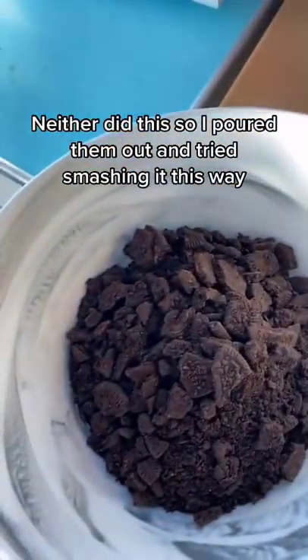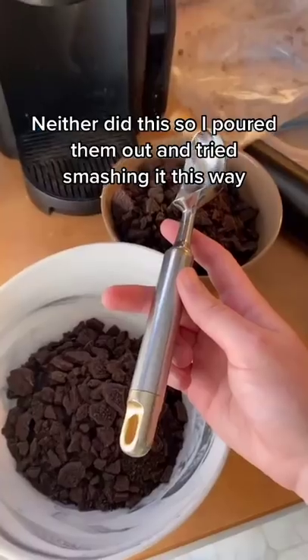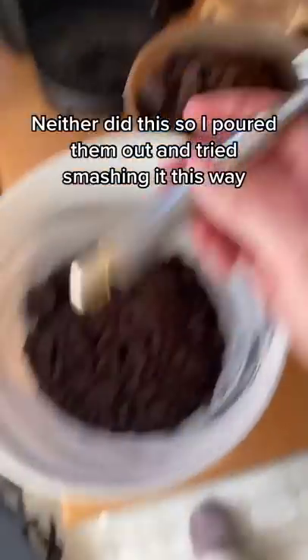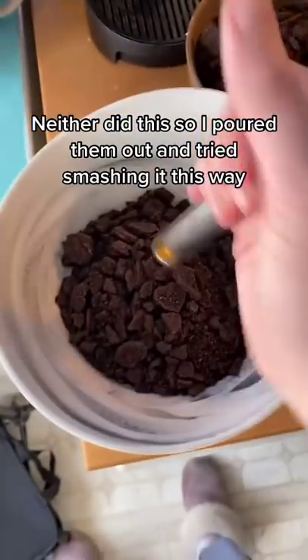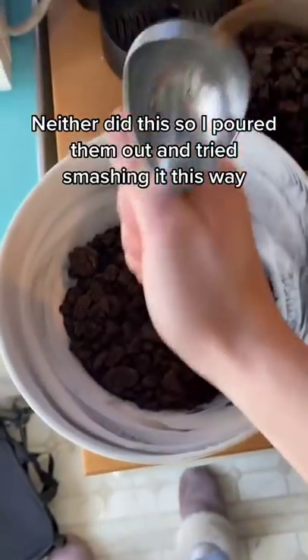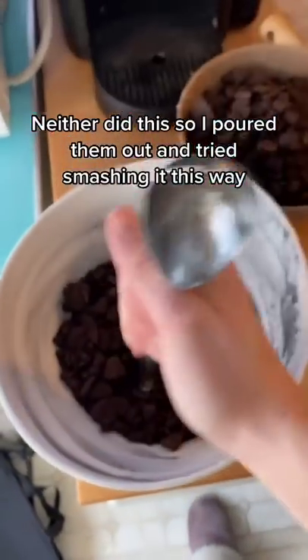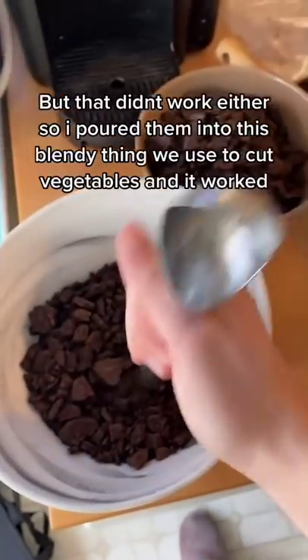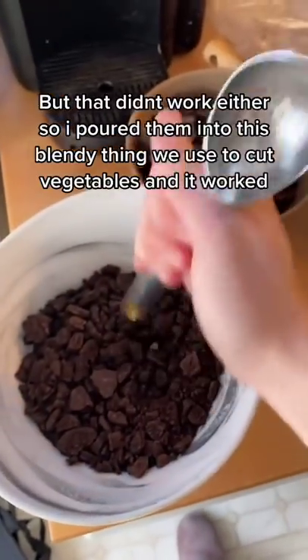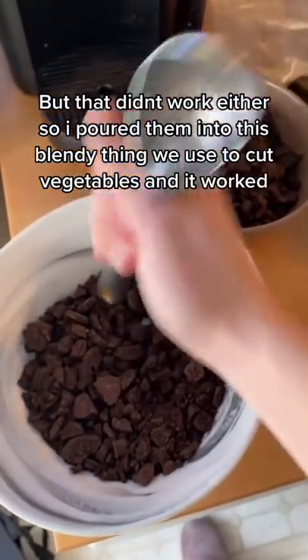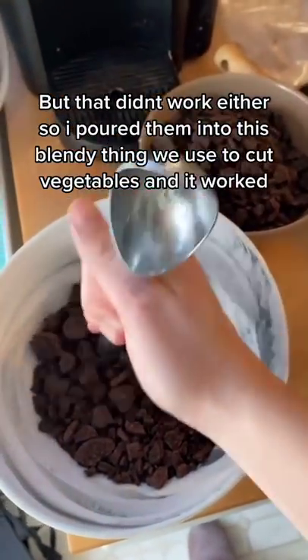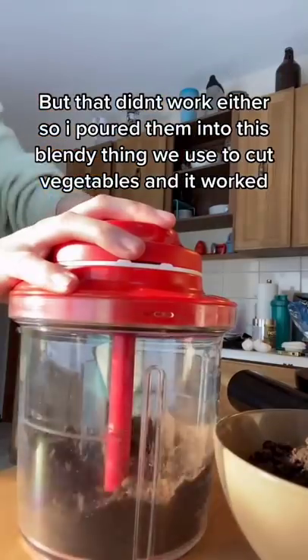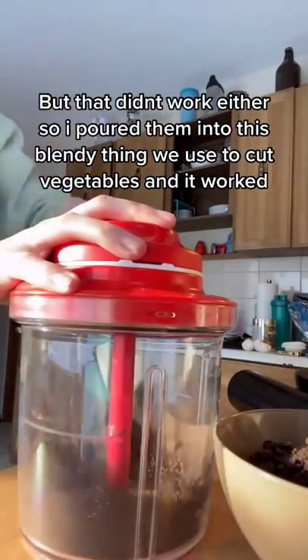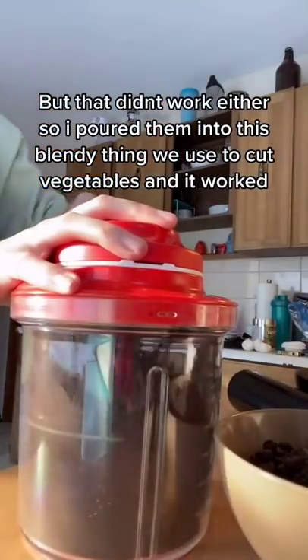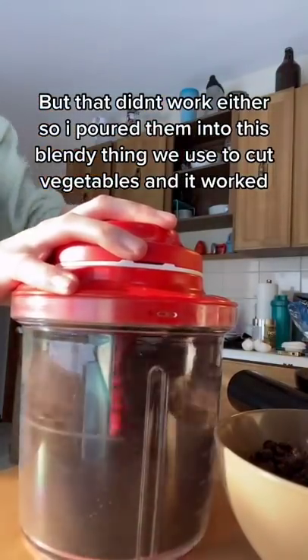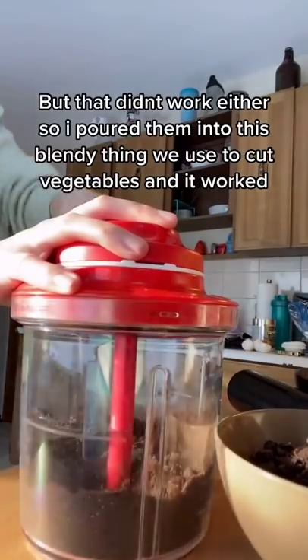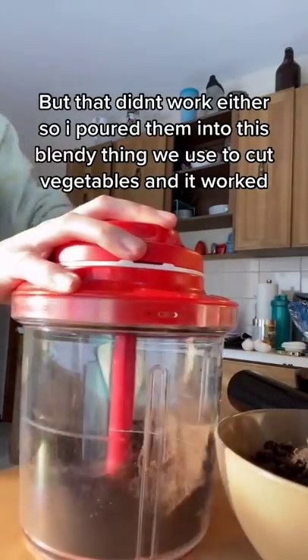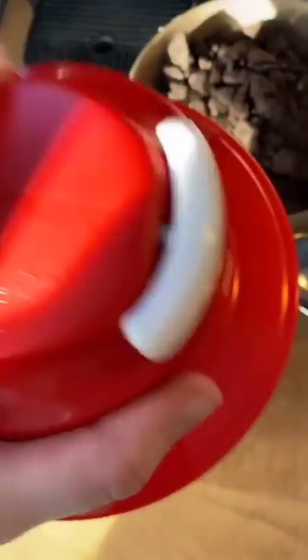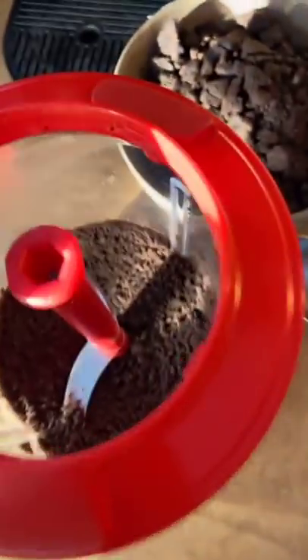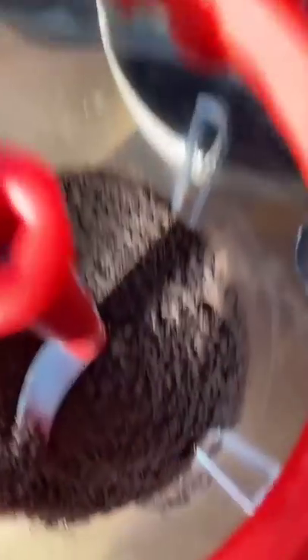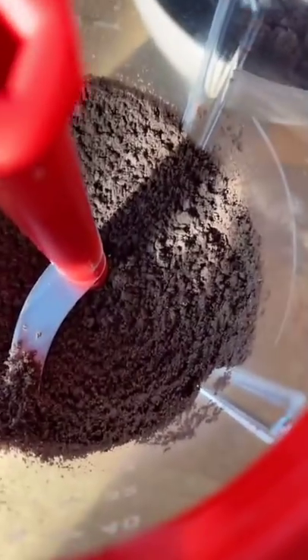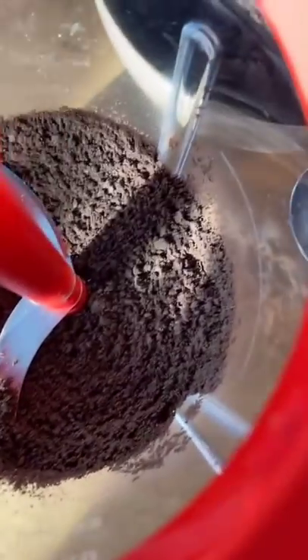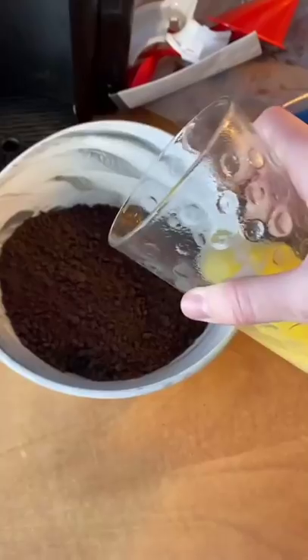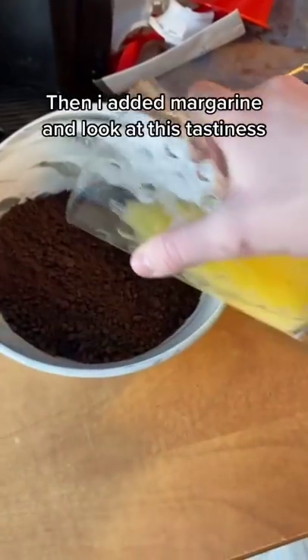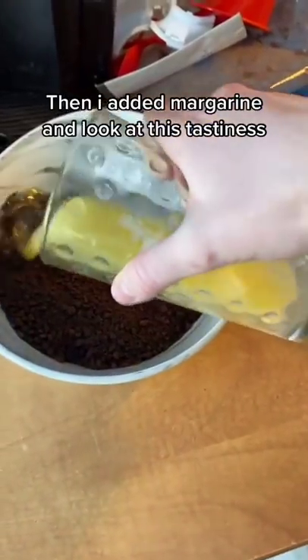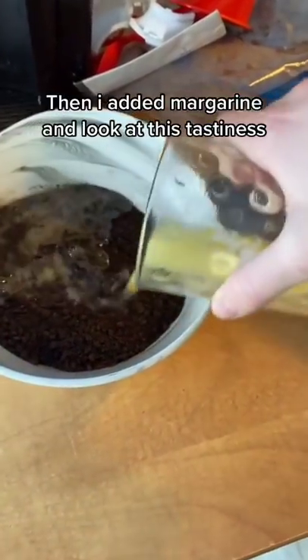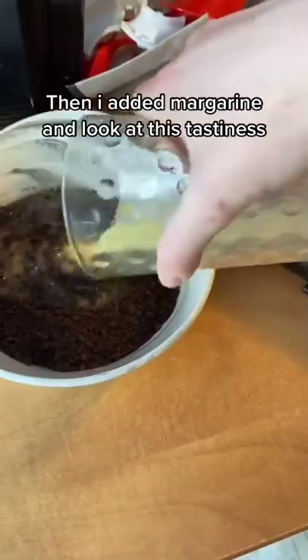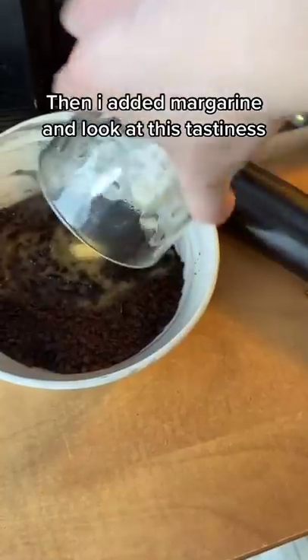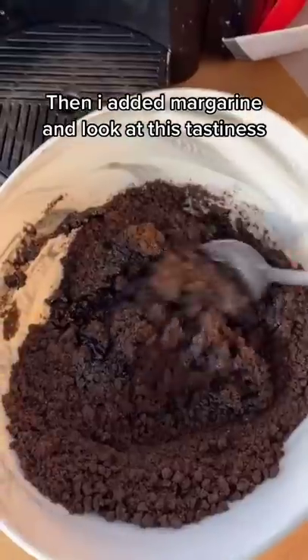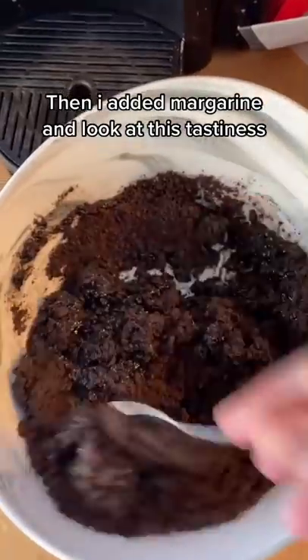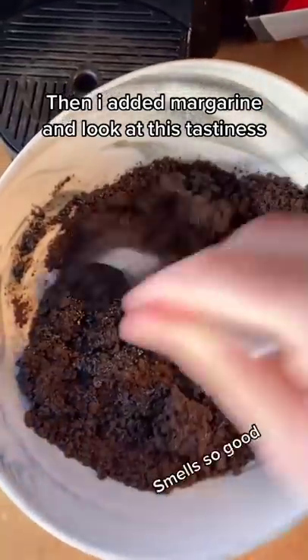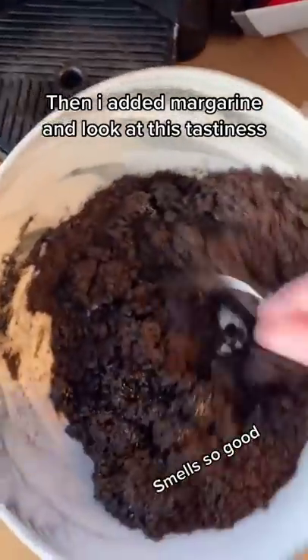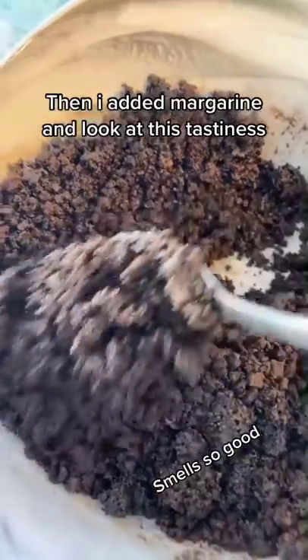So I poured them into this blender thing we used to cut vegetables and it worked! Then I added margarine — look at this tastiness, it smells so good.